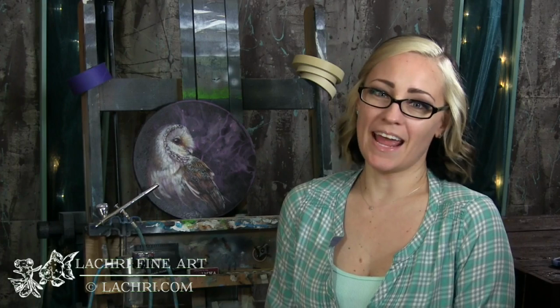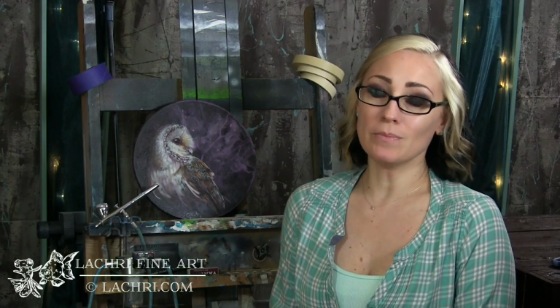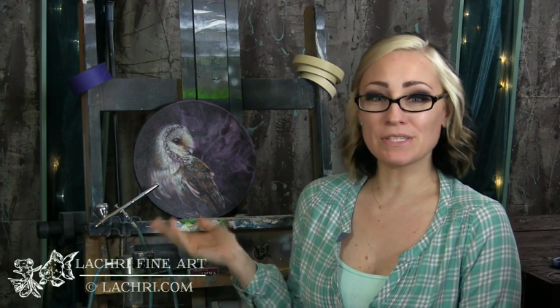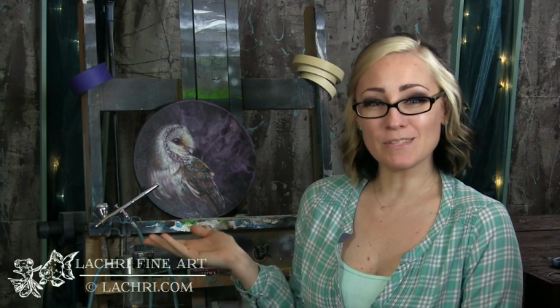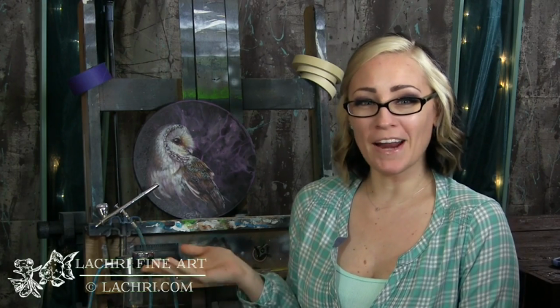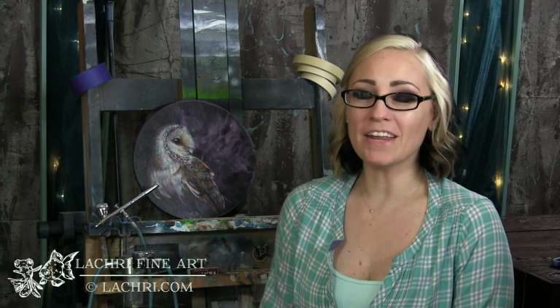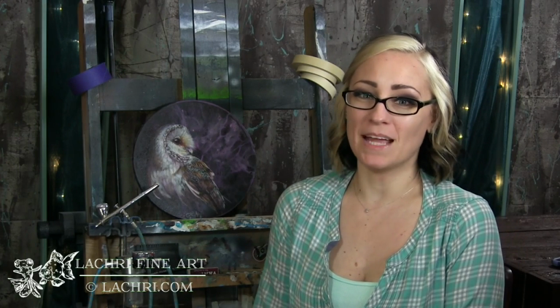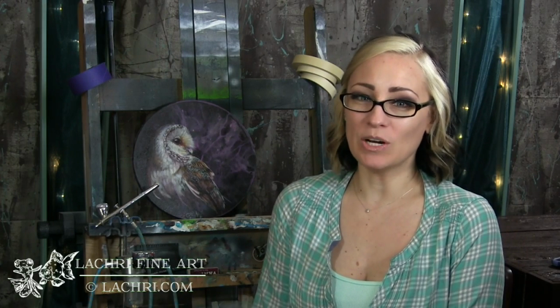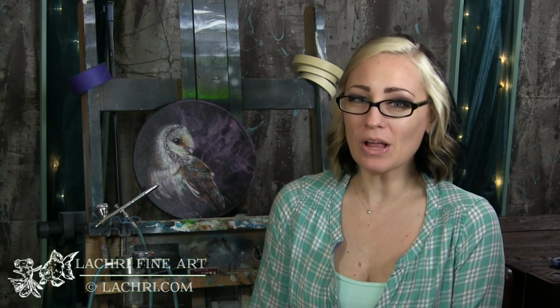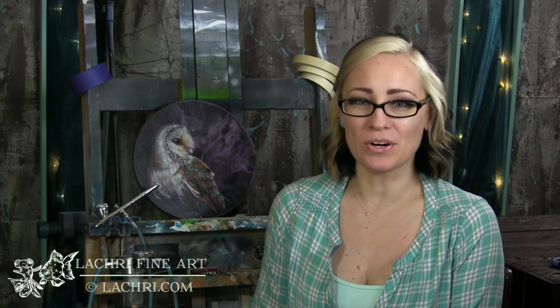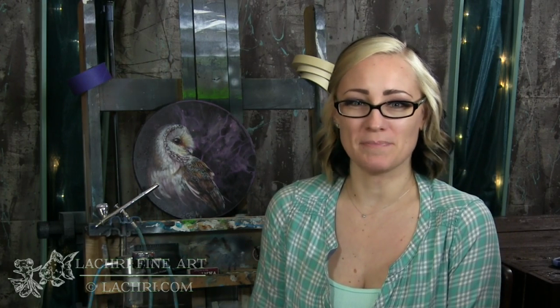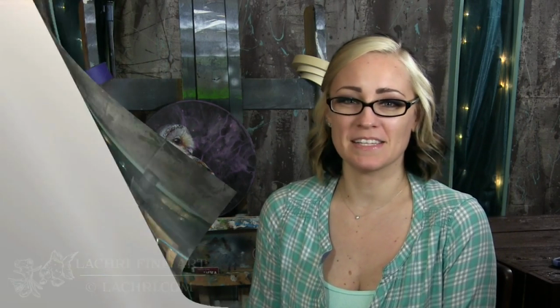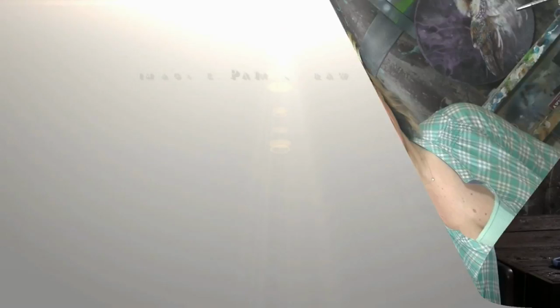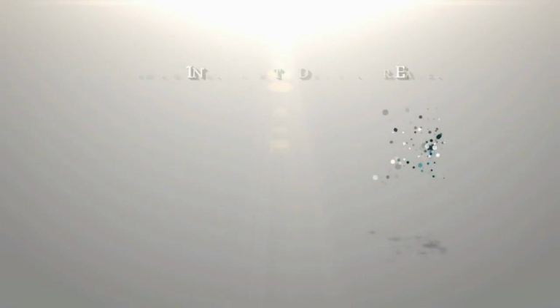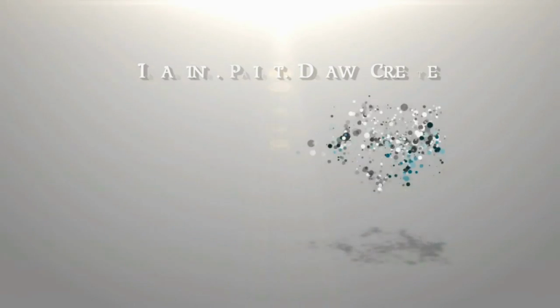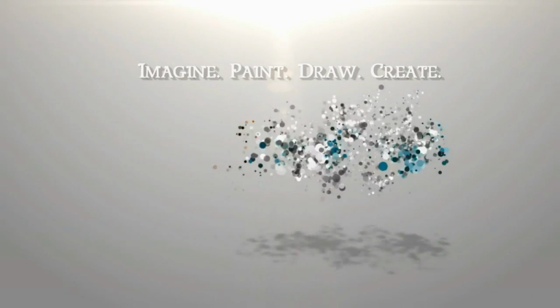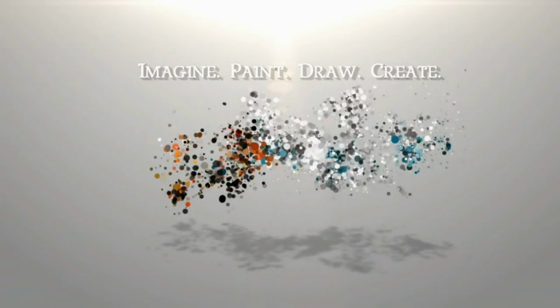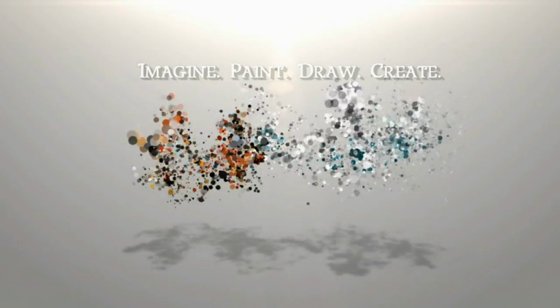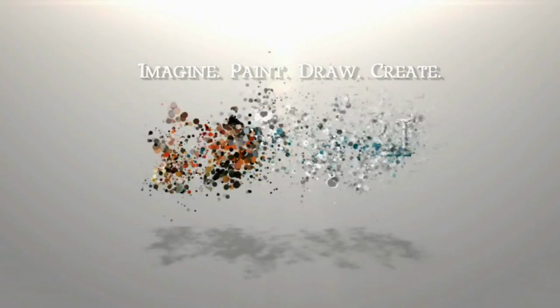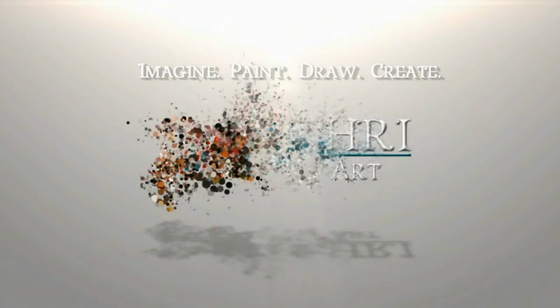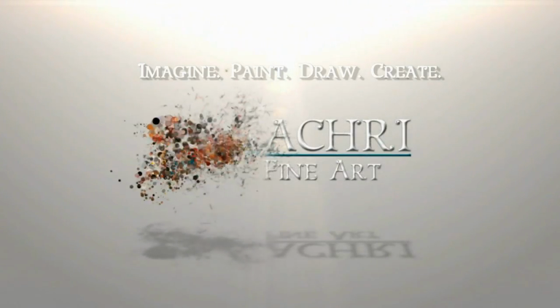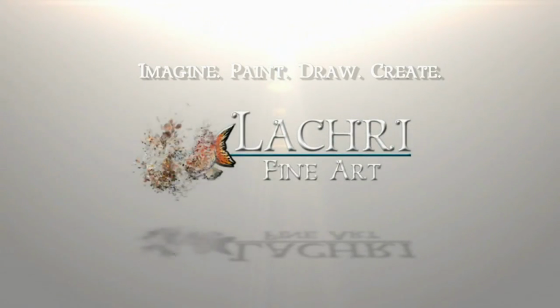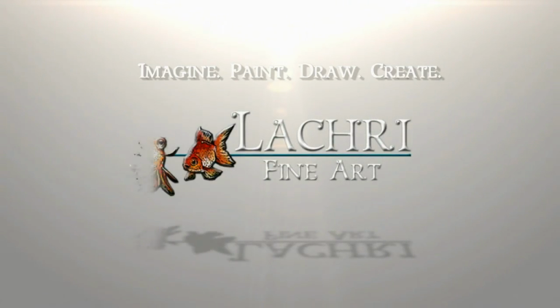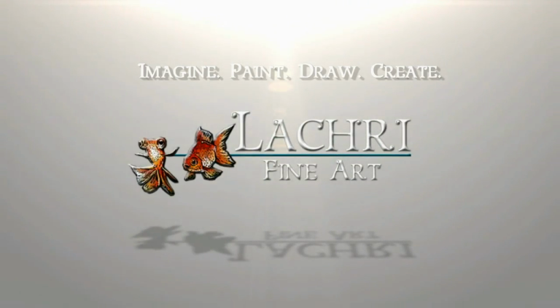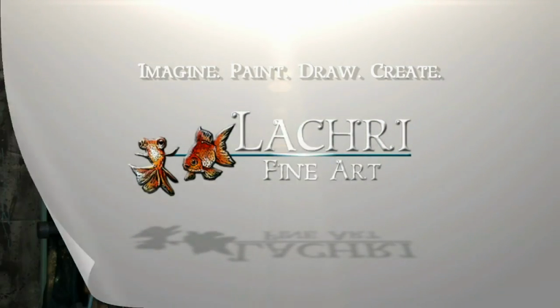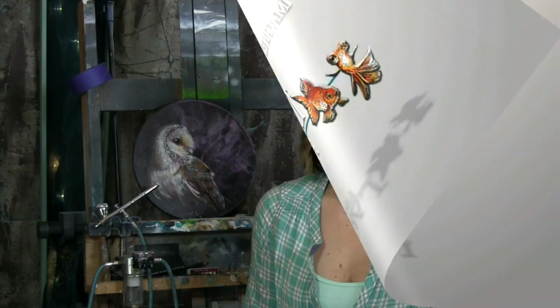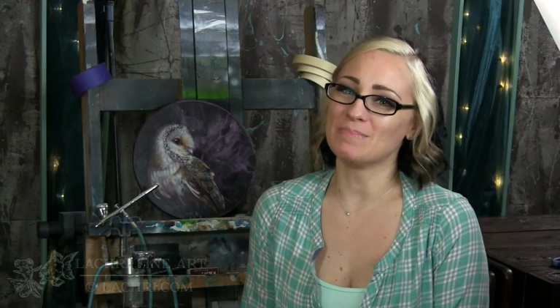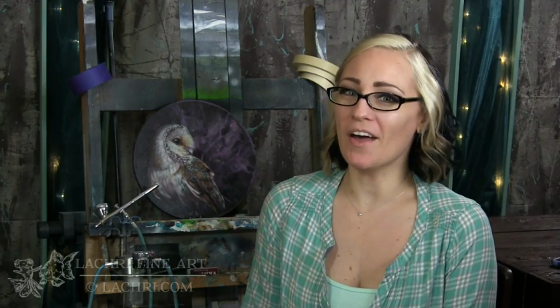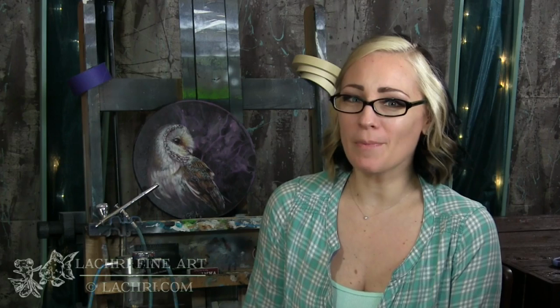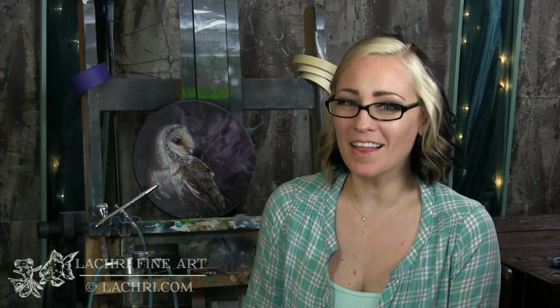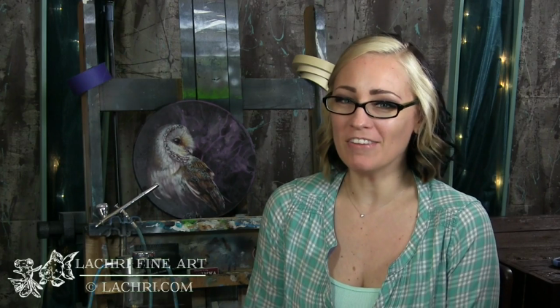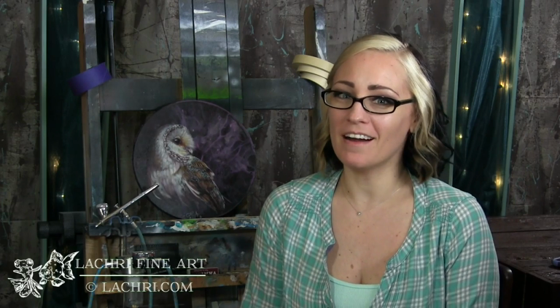Today I'm going to be demonstrating this Barn Owl that I have painted in oil over acrylic paint. Hi, I'm Lisa, the artist behind La Cree Fine Art.